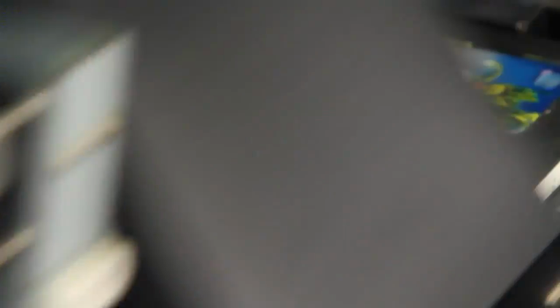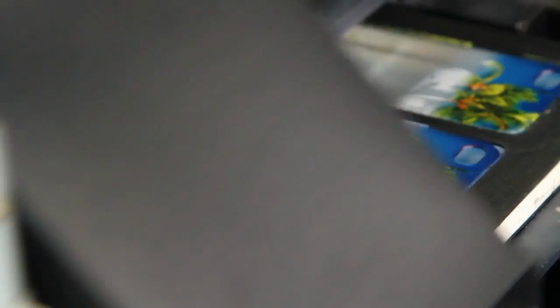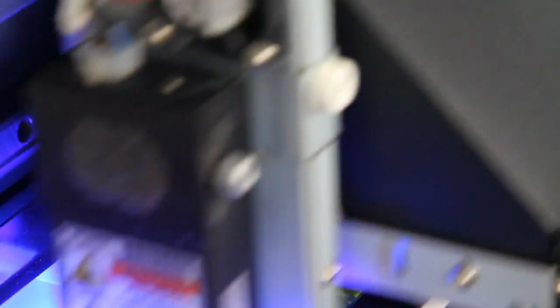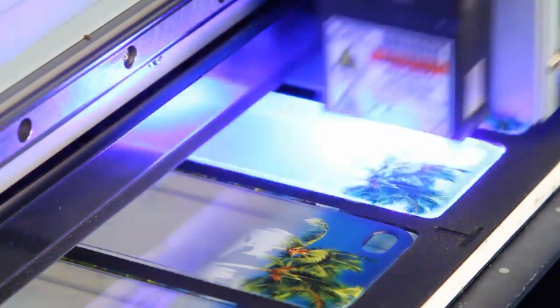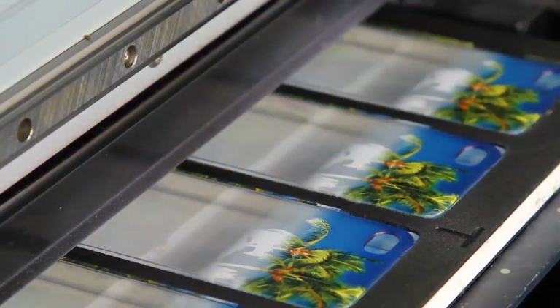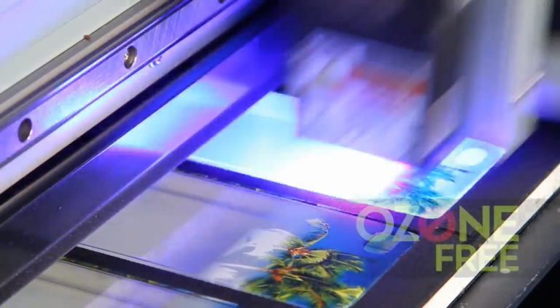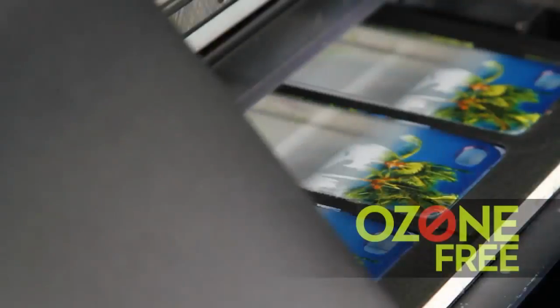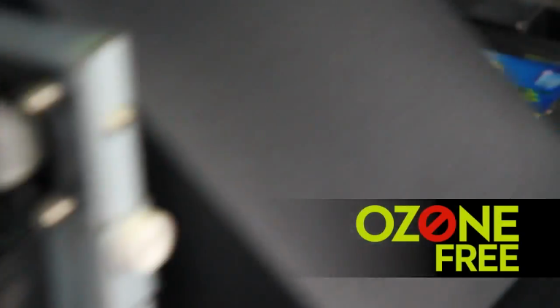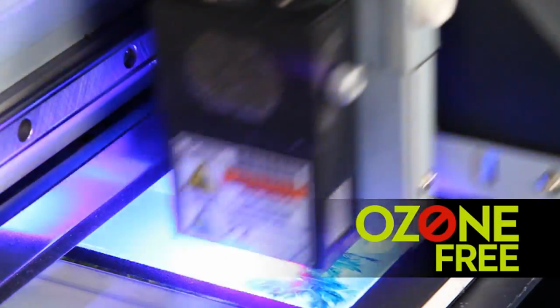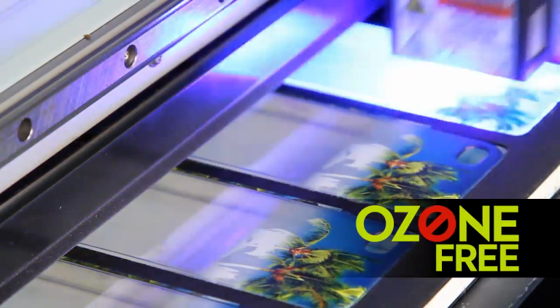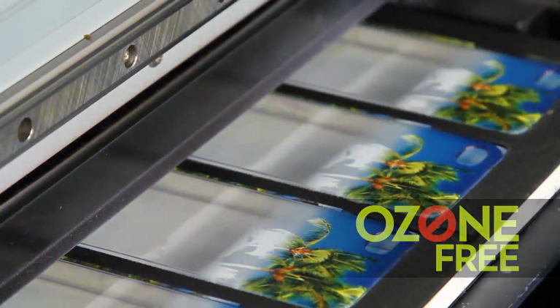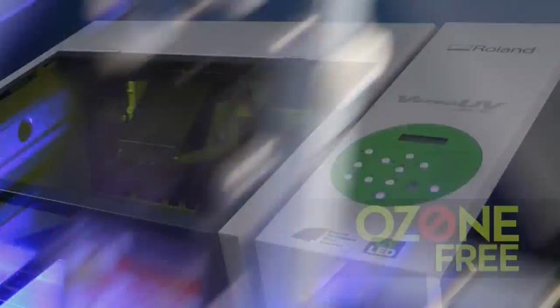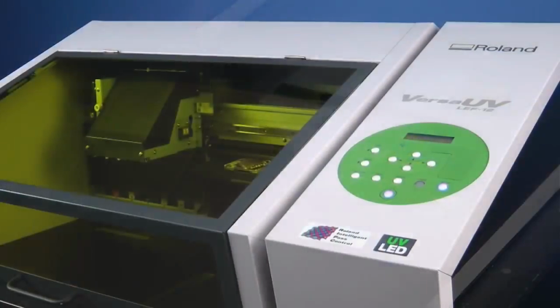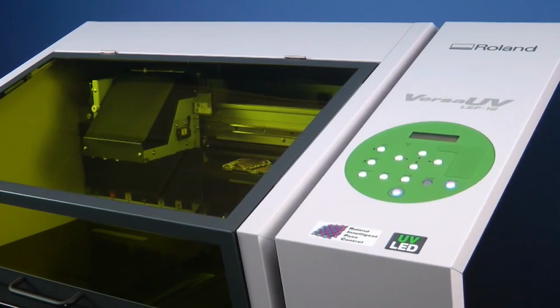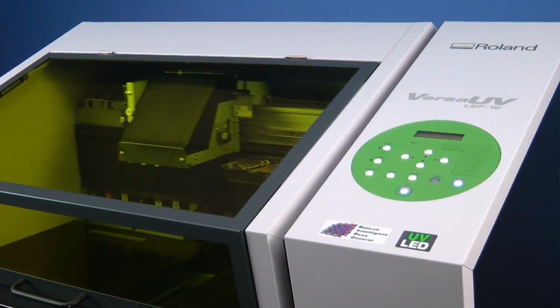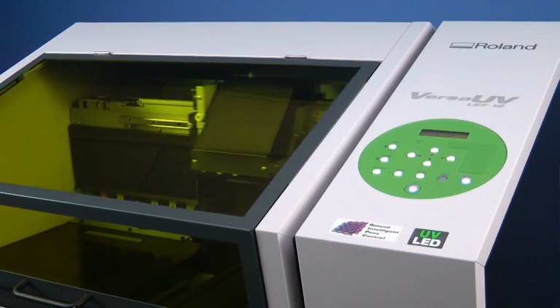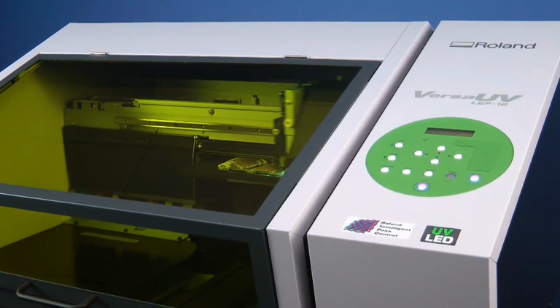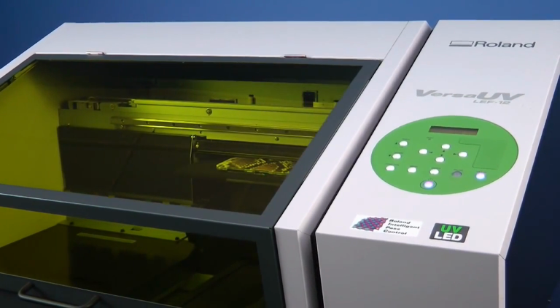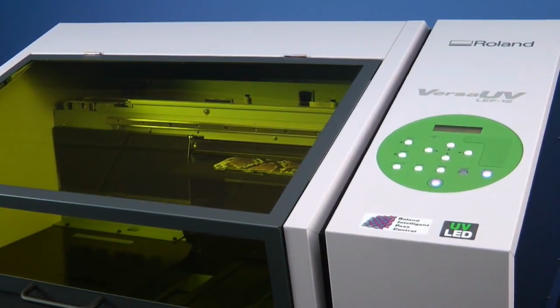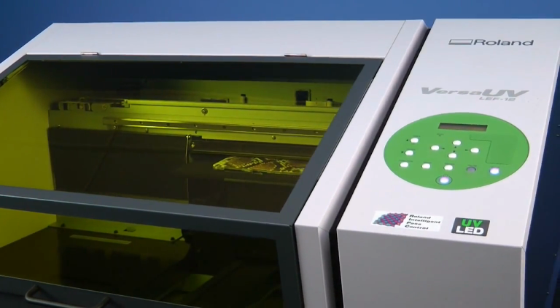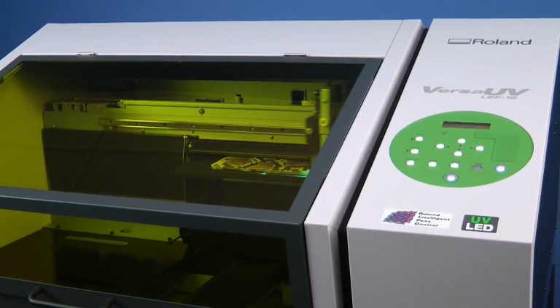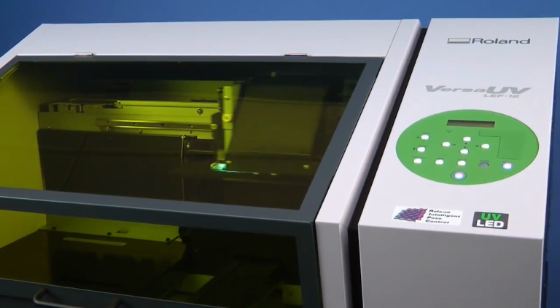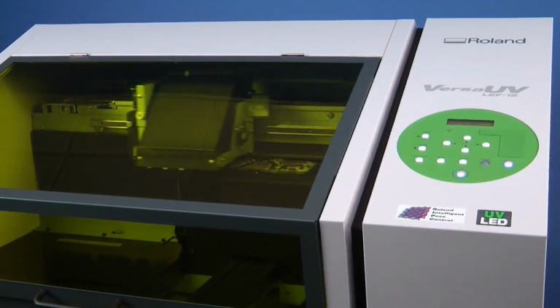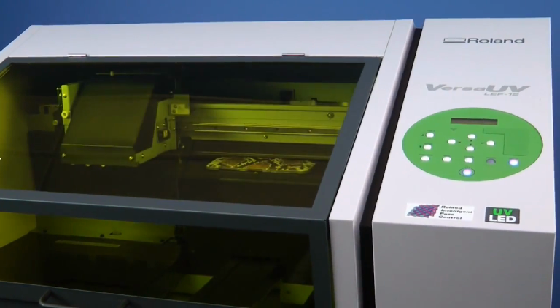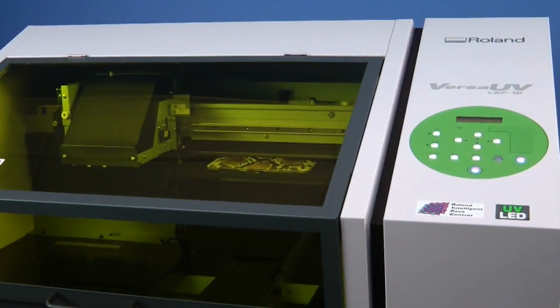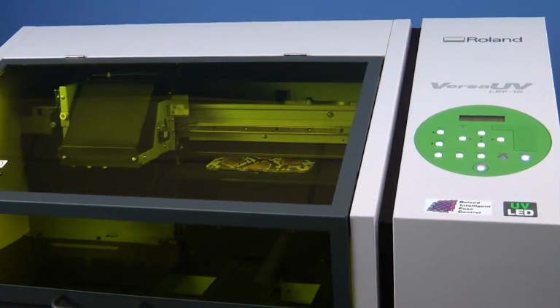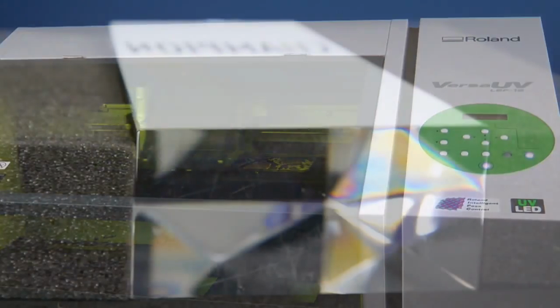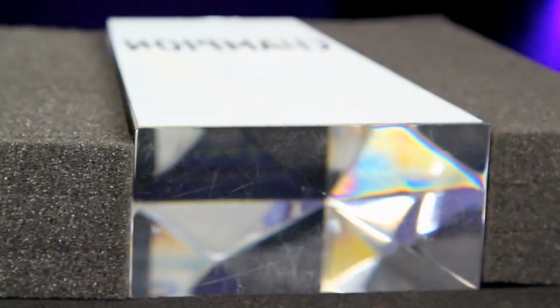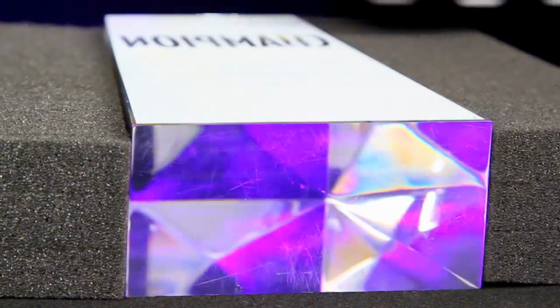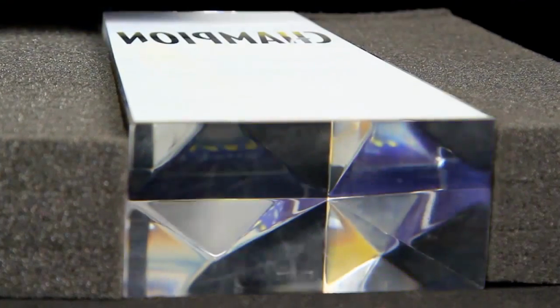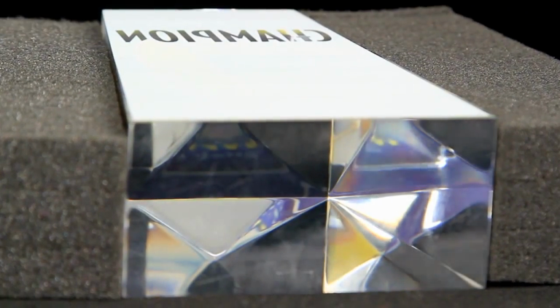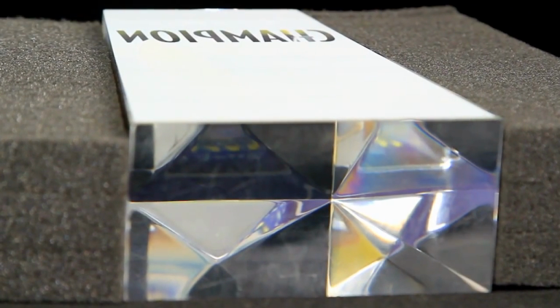The safe, low-heat LED lamp is completely ozone-free and the LEF12 uses only a fraction of the power used by a conventional UV printer, saving thousands of dollars in electric bills every year.